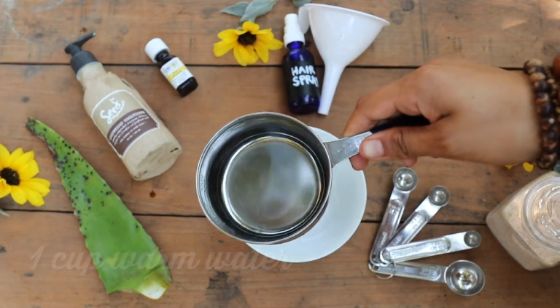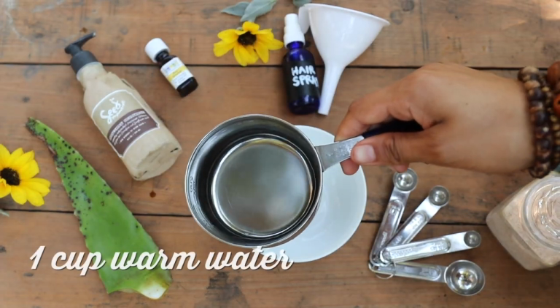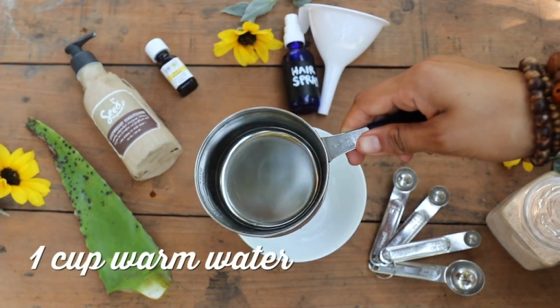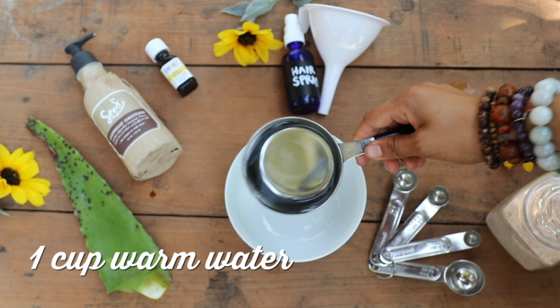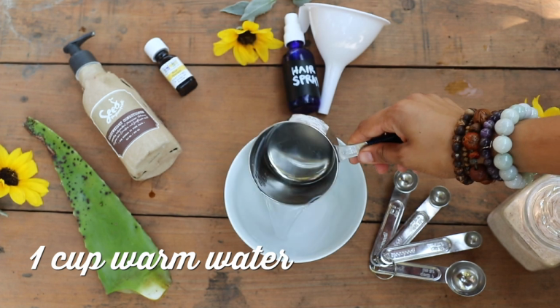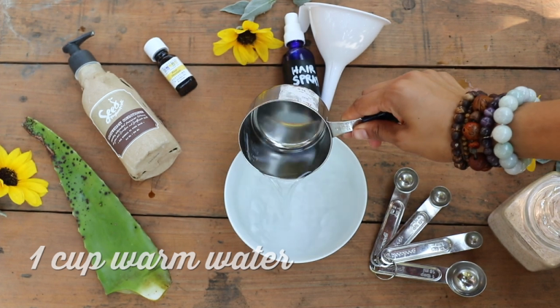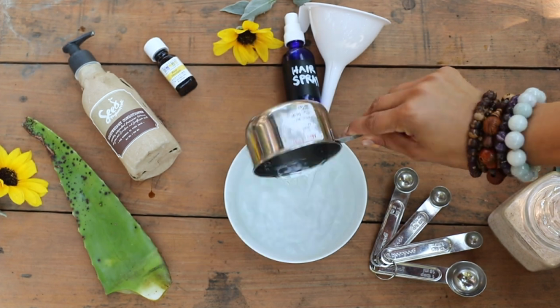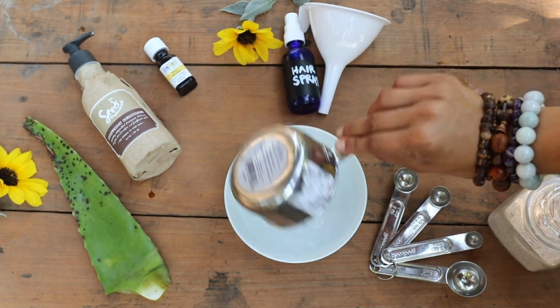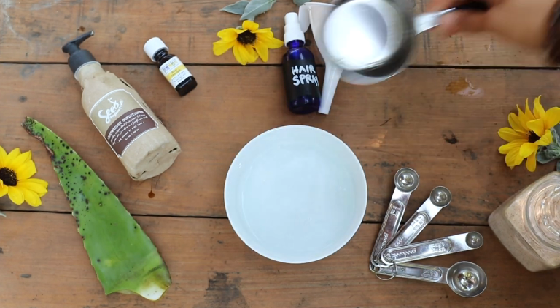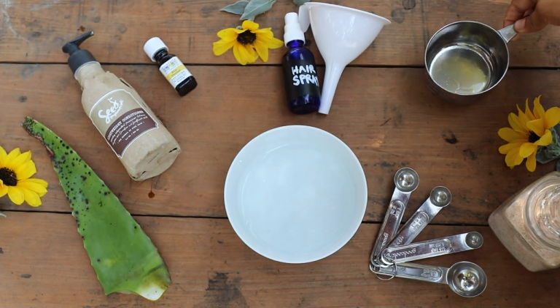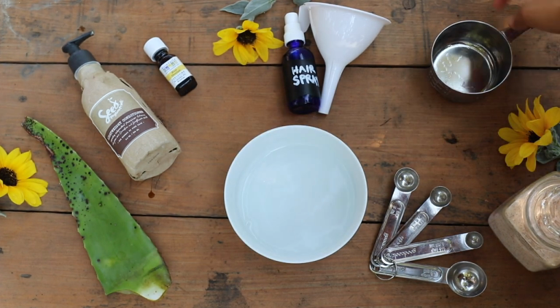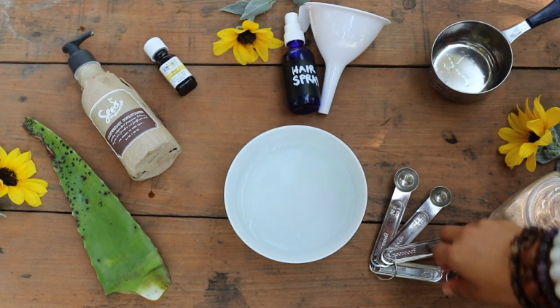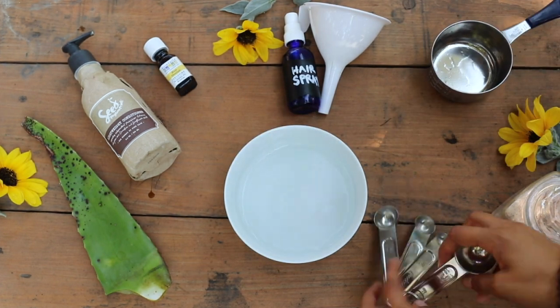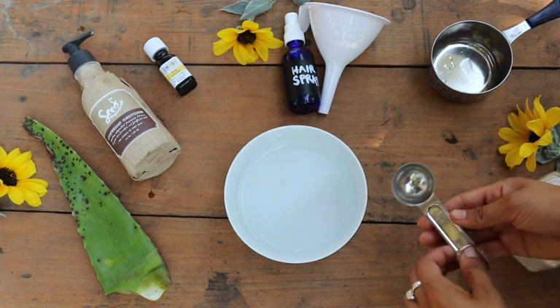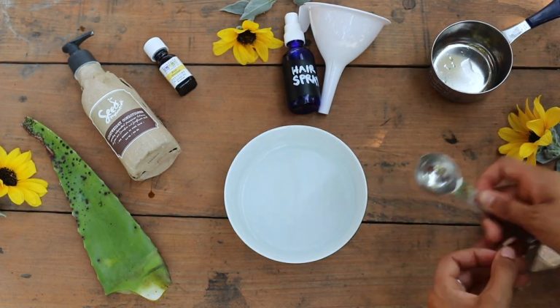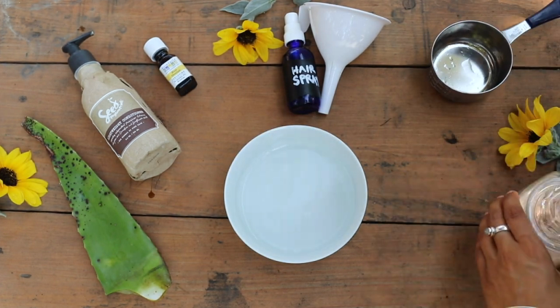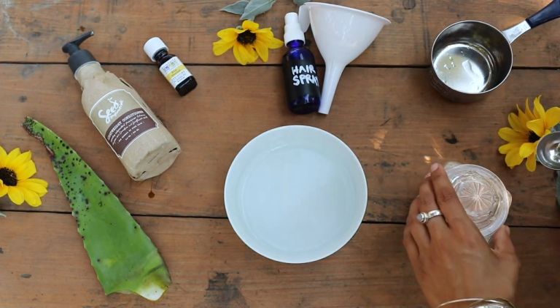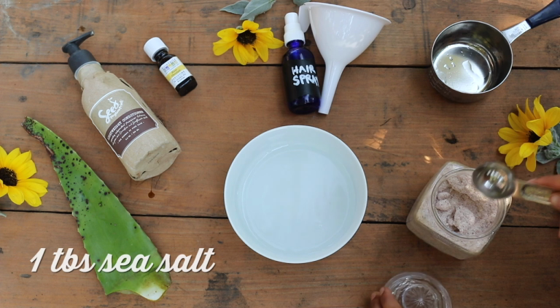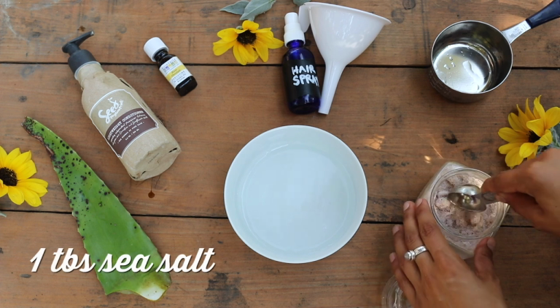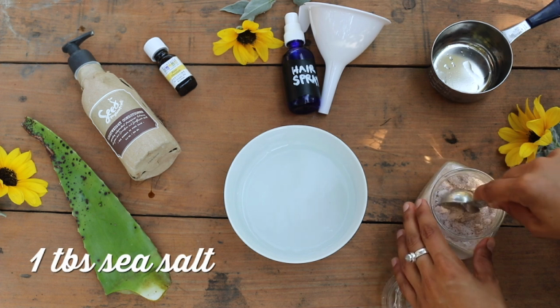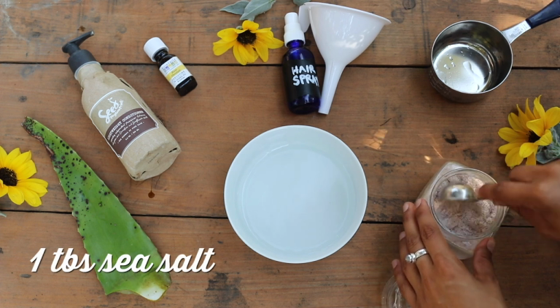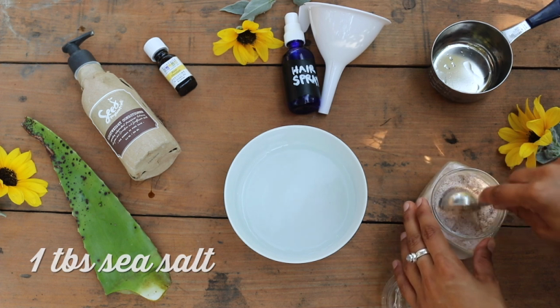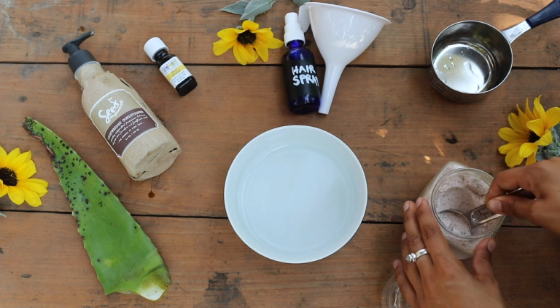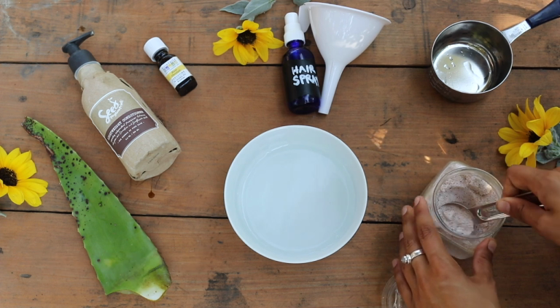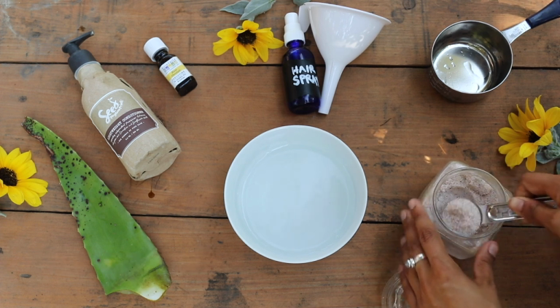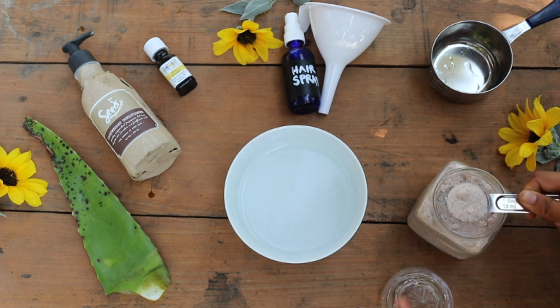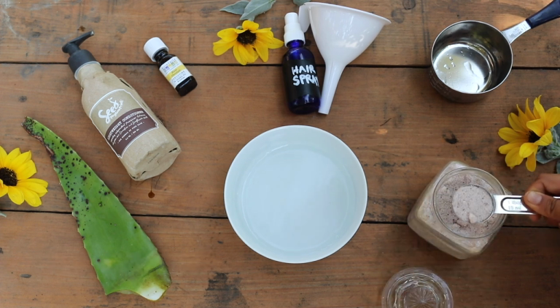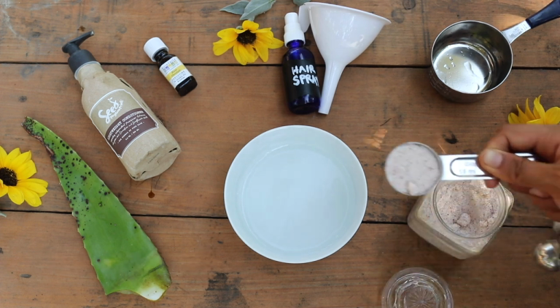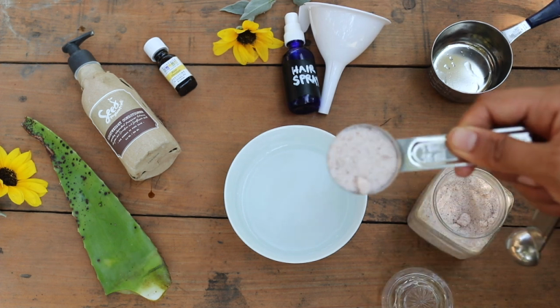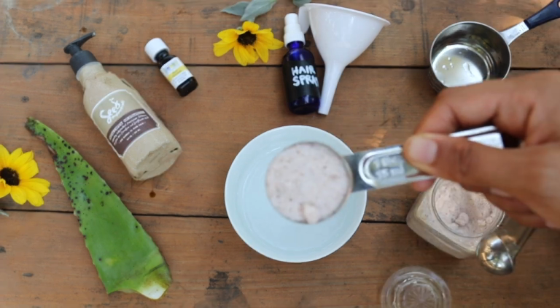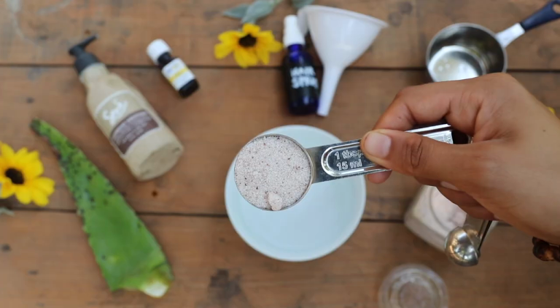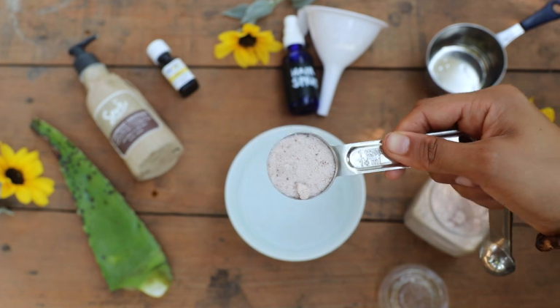Take one cup of warm water and put it into your mixing bowl. Step two is to take one tablespoon of sea salt or pink Himalayan salt — really, whatever you have in your kitchen will work great.